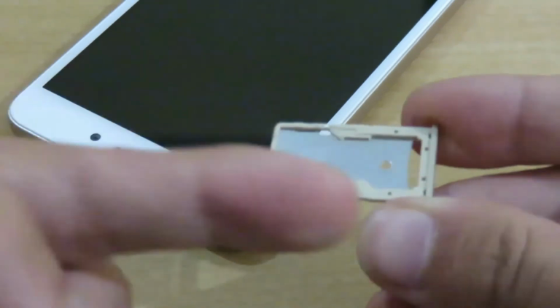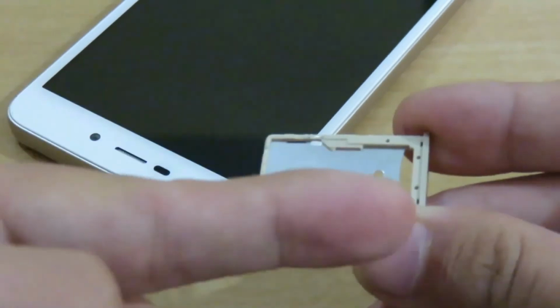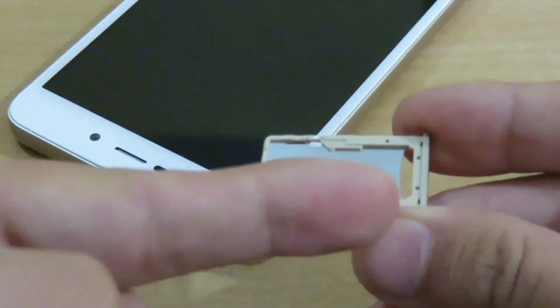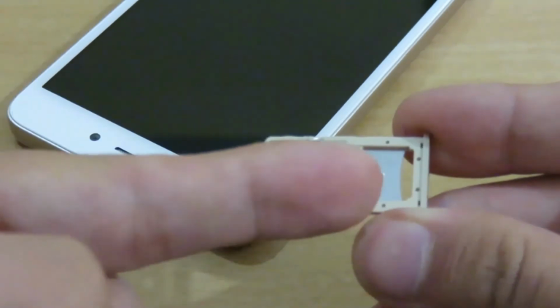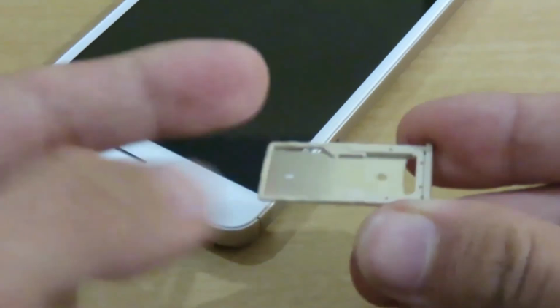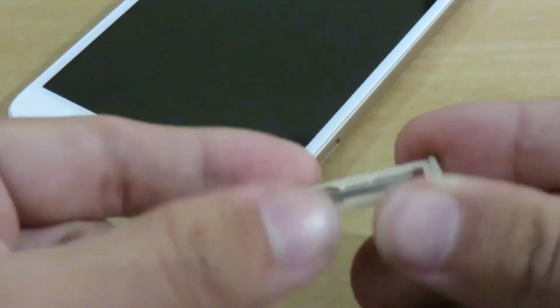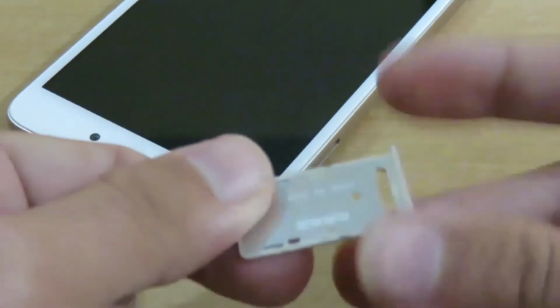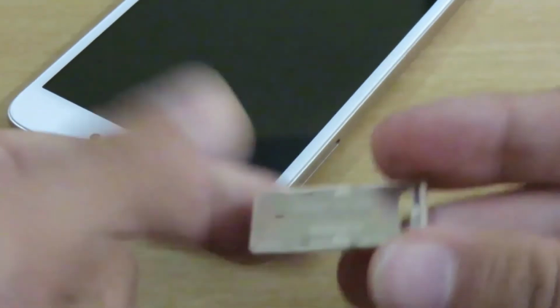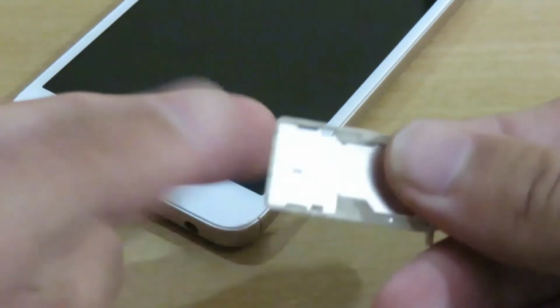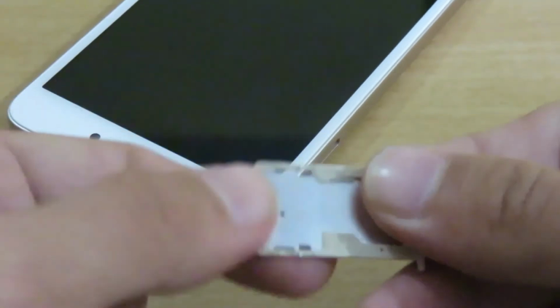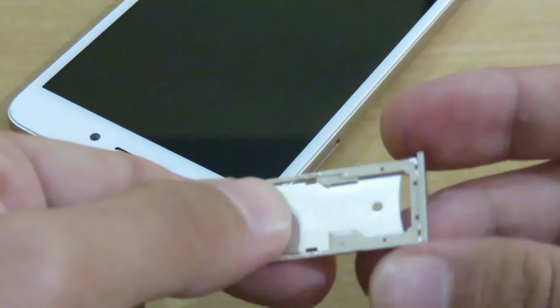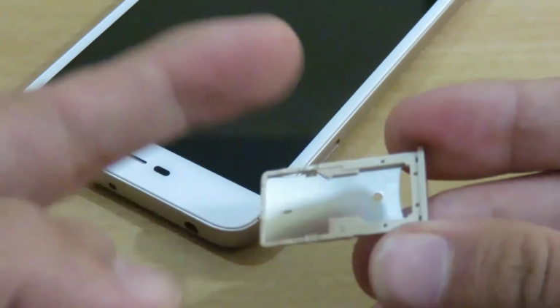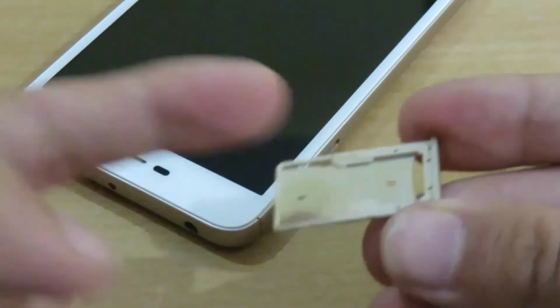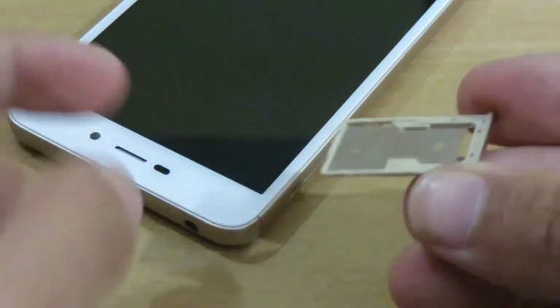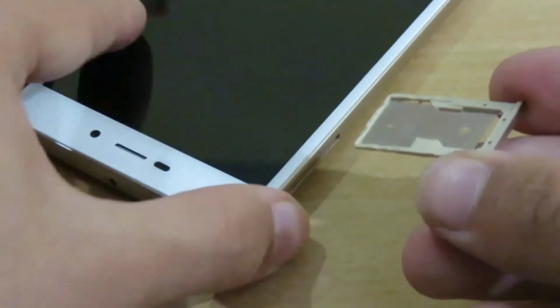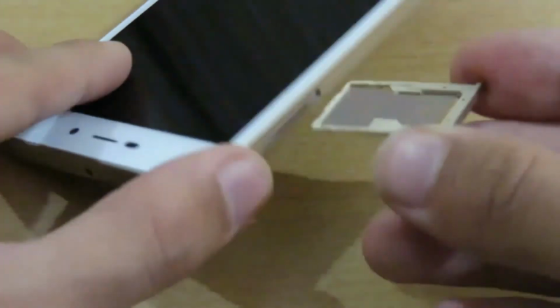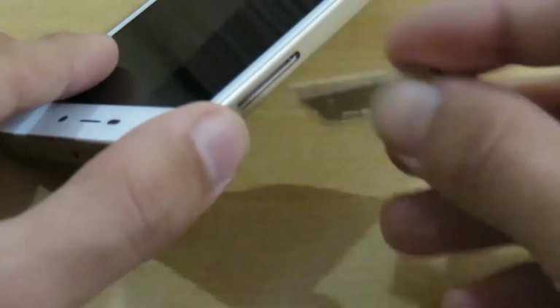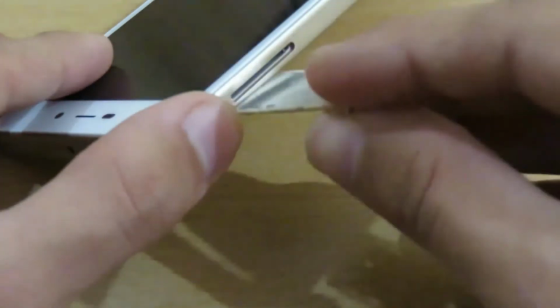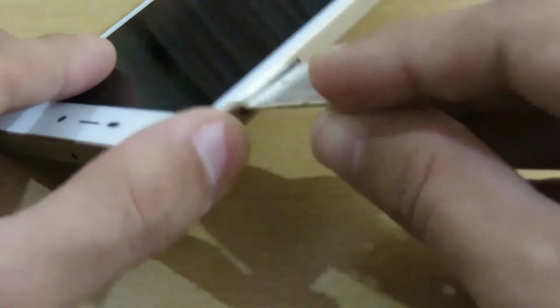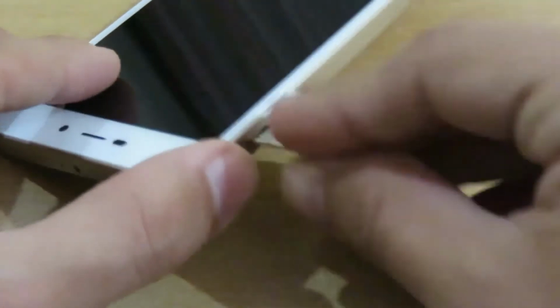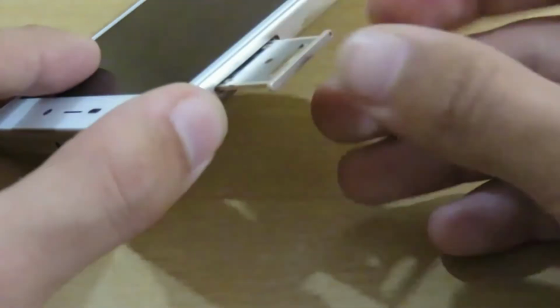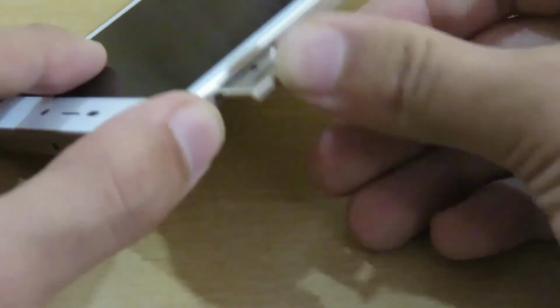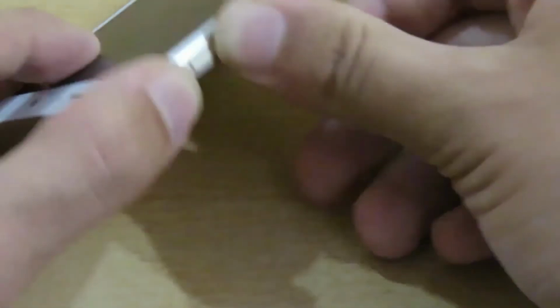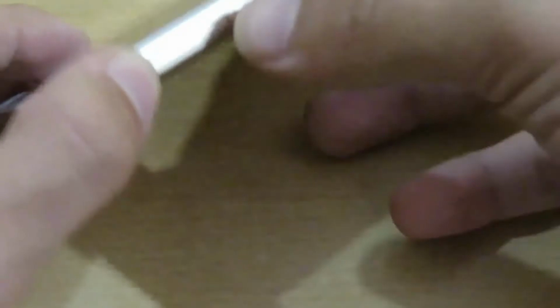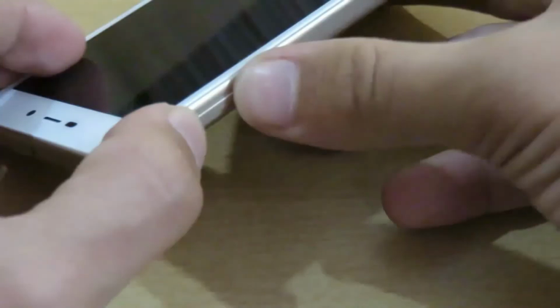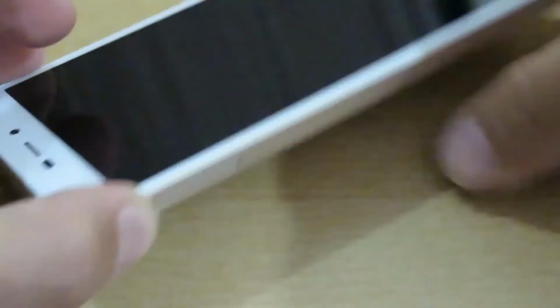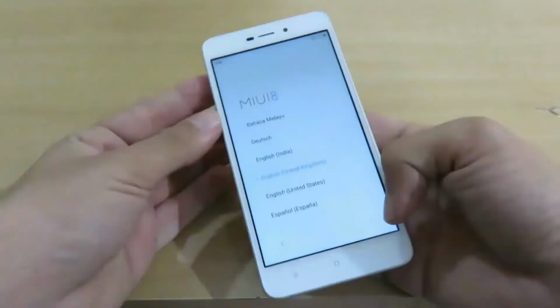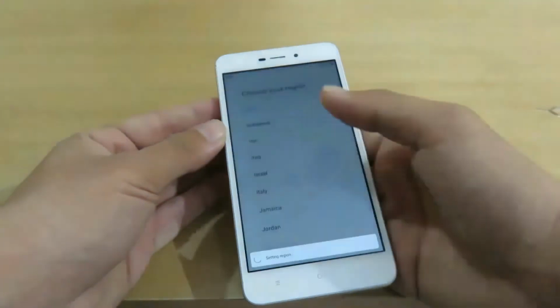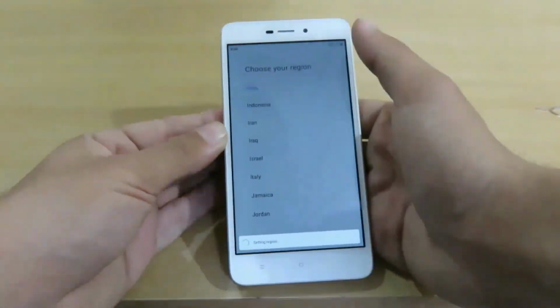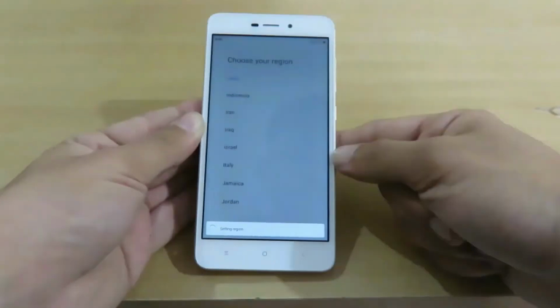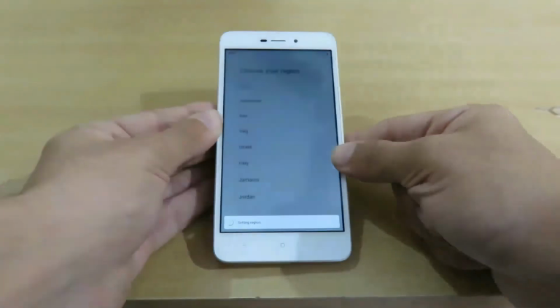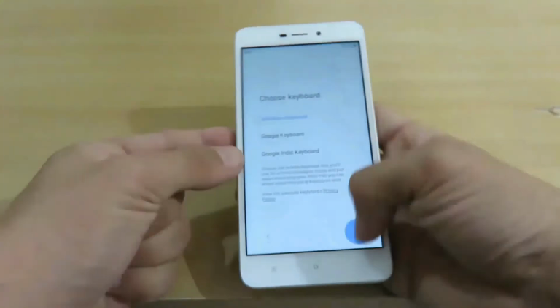Because this device is having 16GB storage, I think MI should have added both two SIM card slots and one memory card slot in the device. Let me turn on the device.